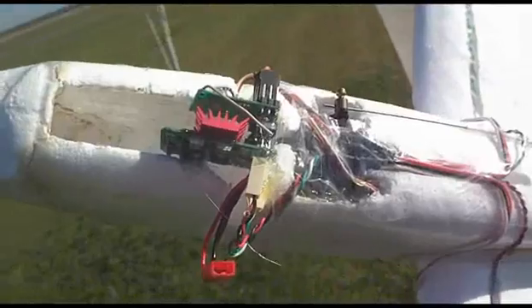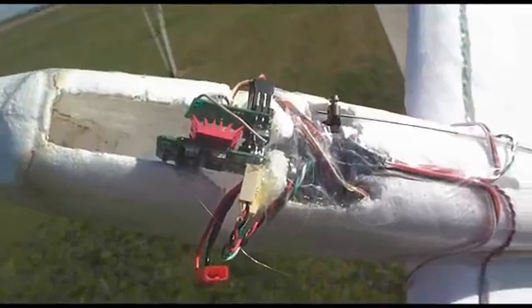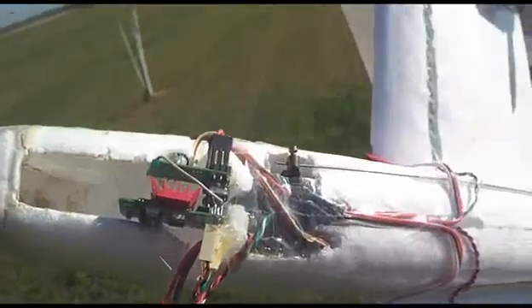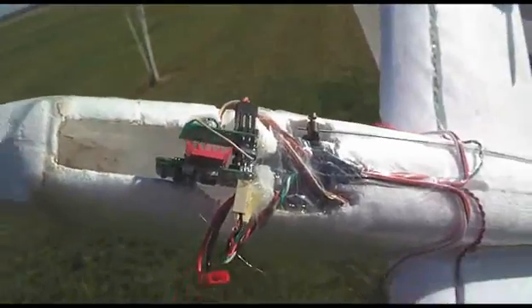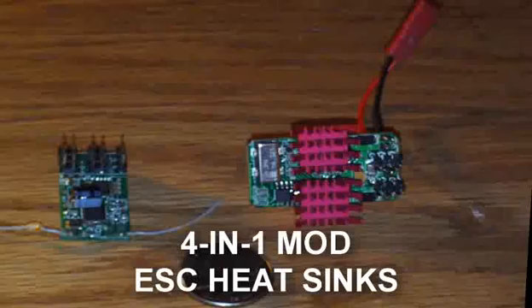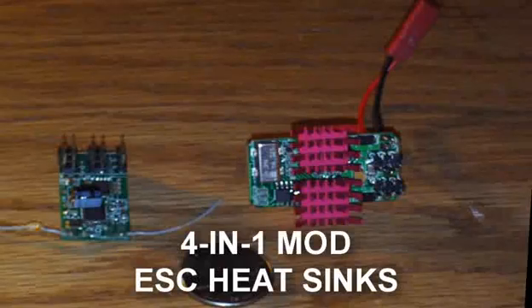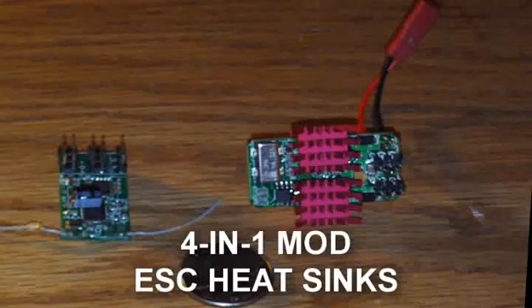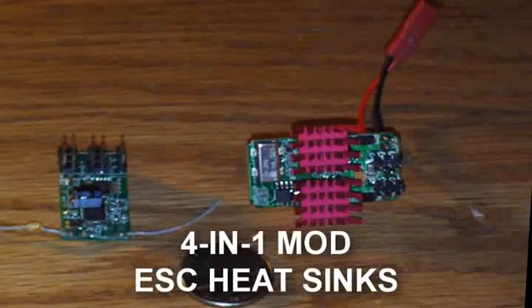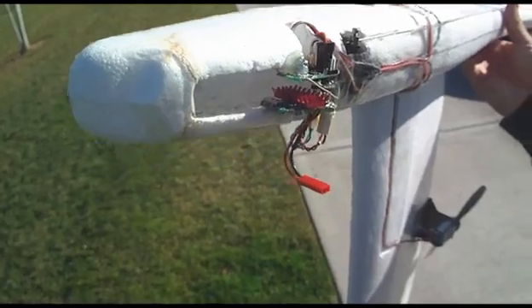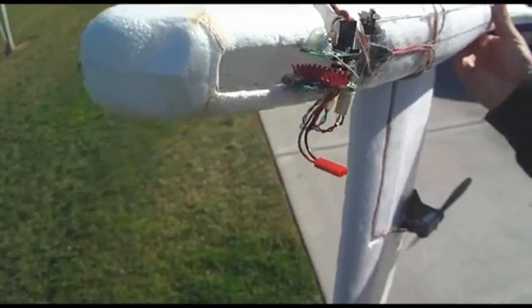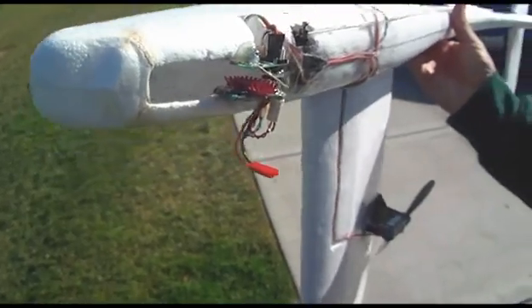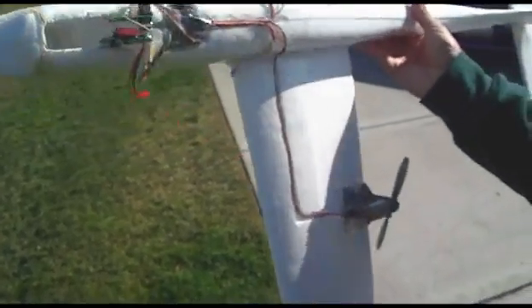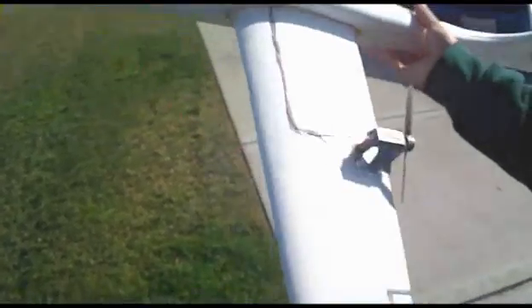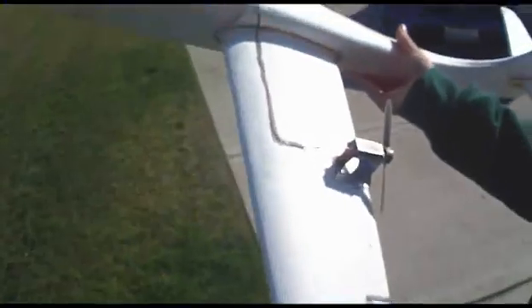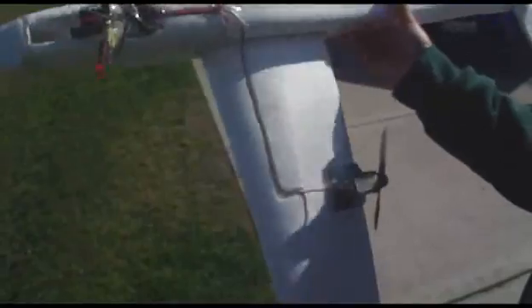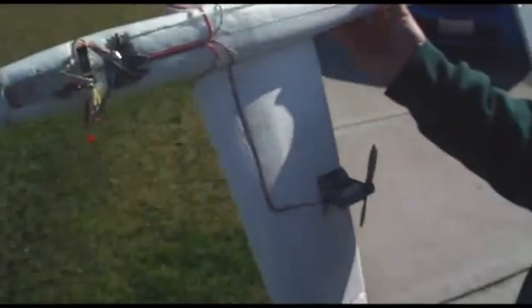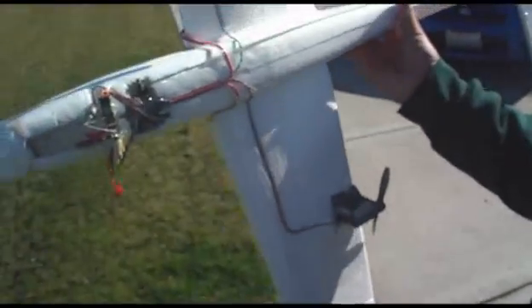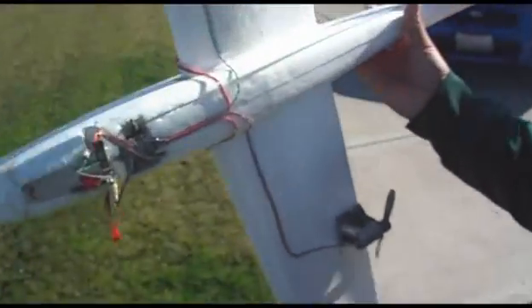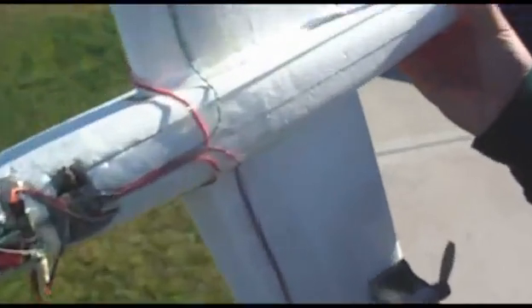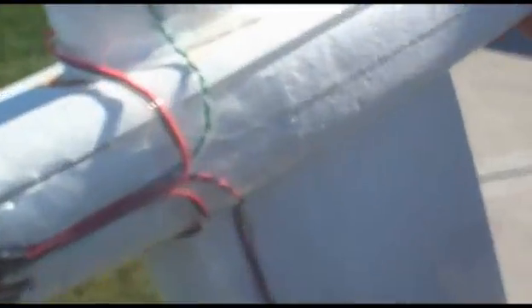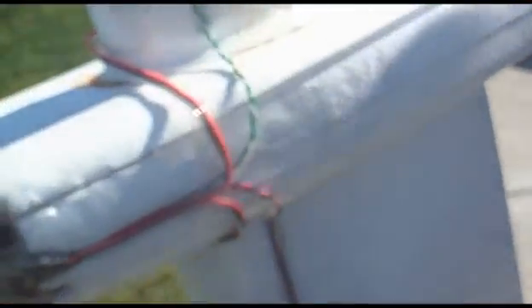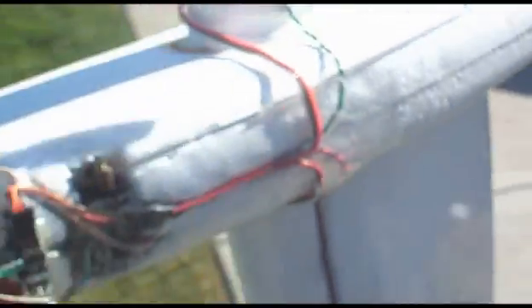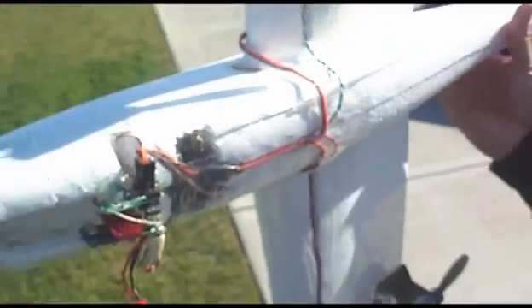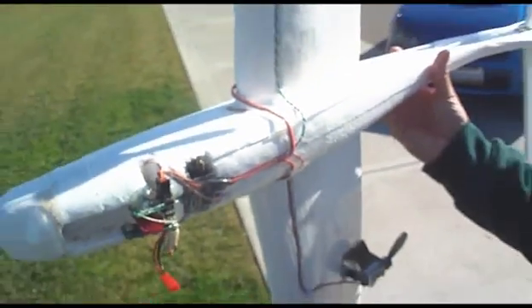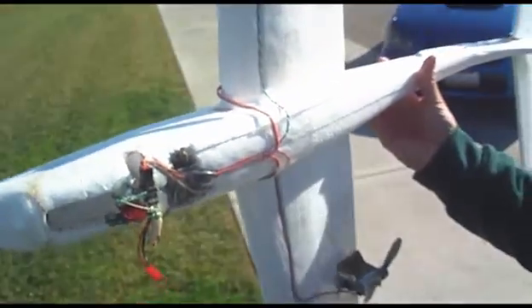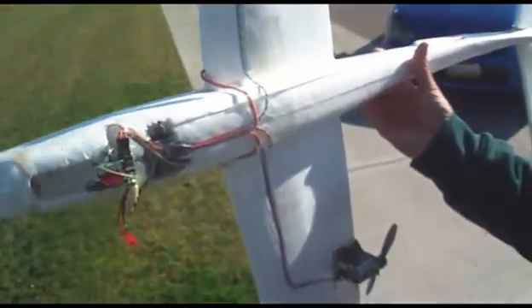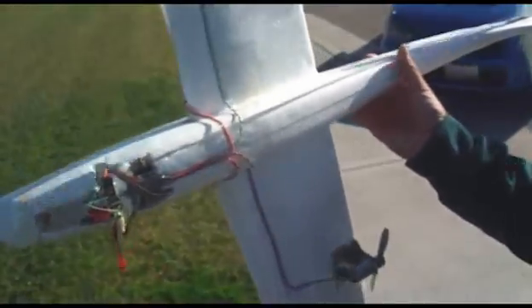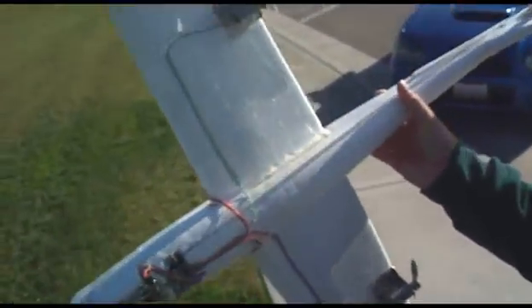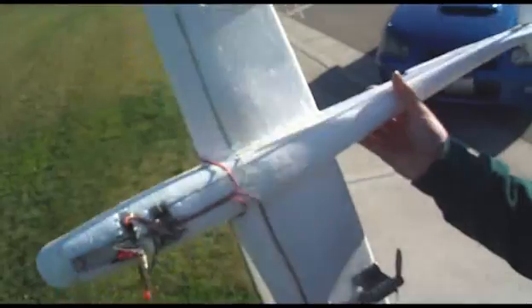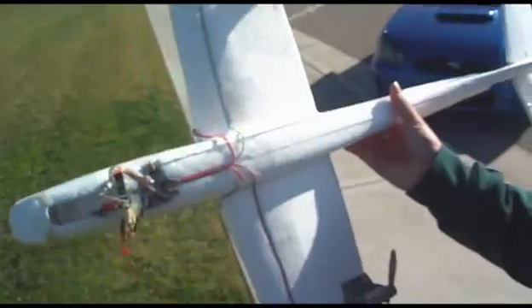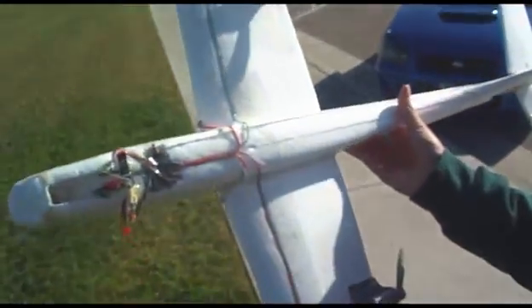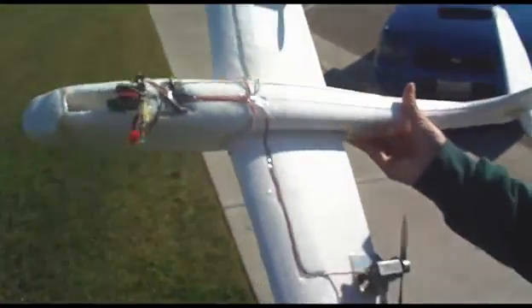So you hooked up this heat sink. How long did it take you to do this? 5 hours. Practice makes perfect.